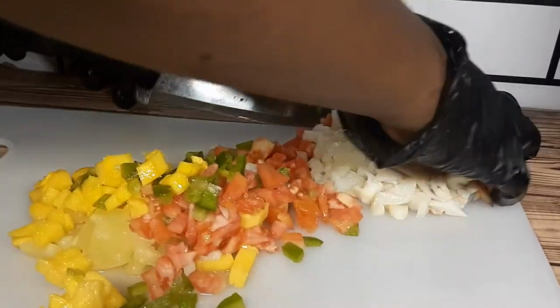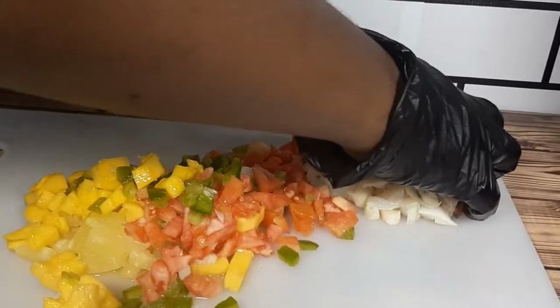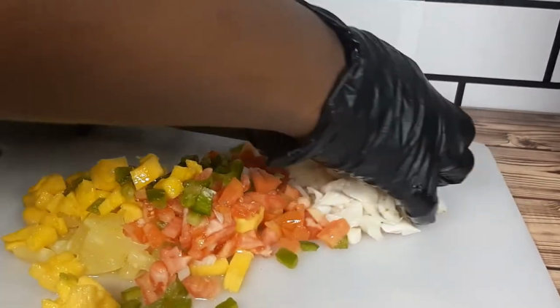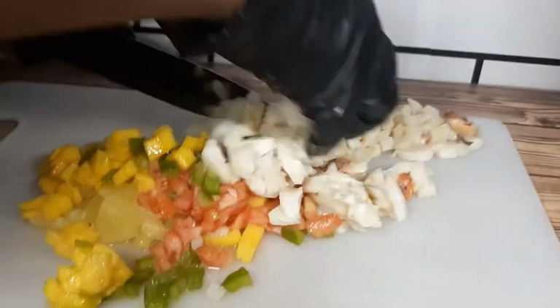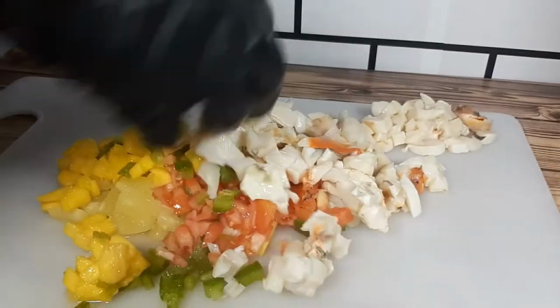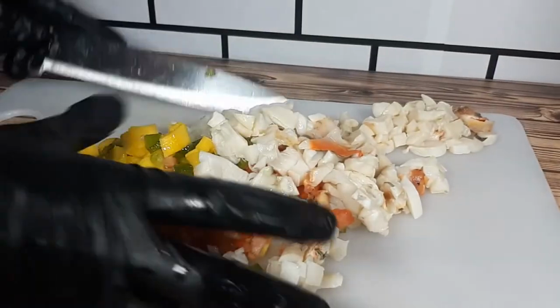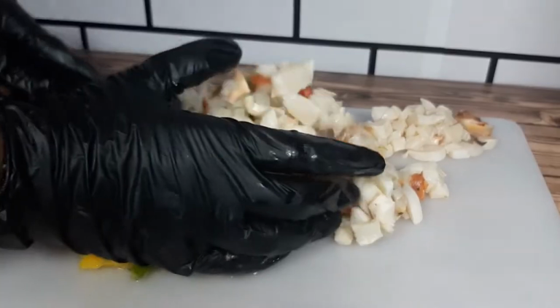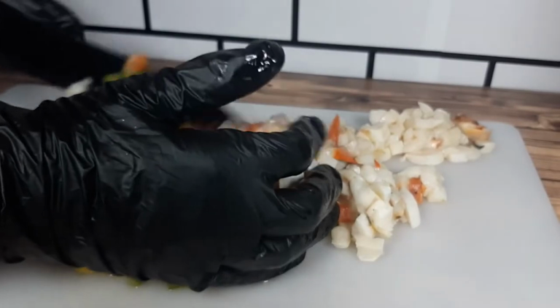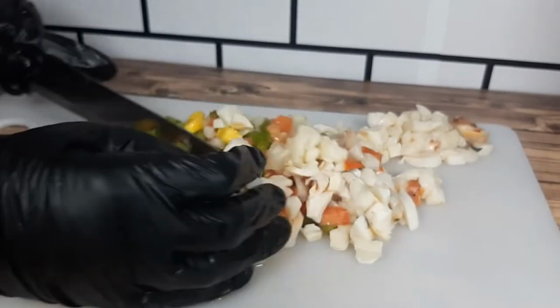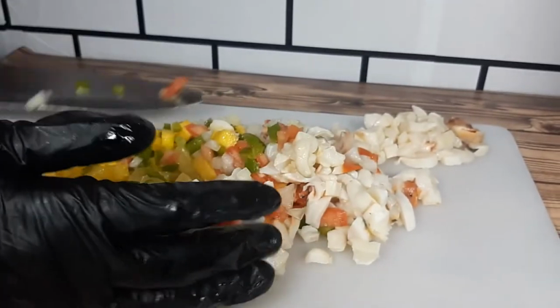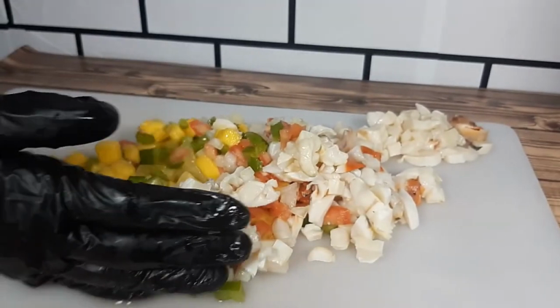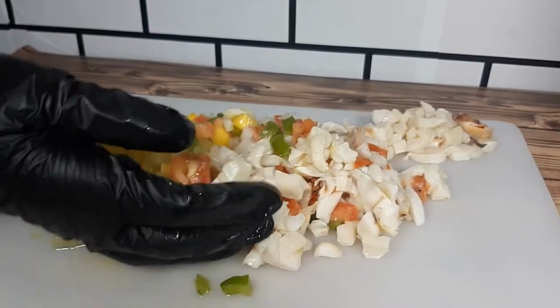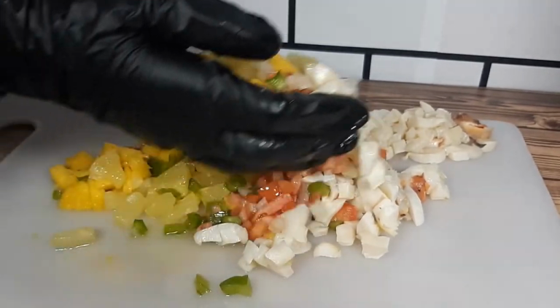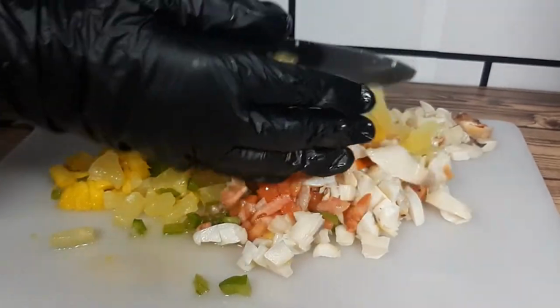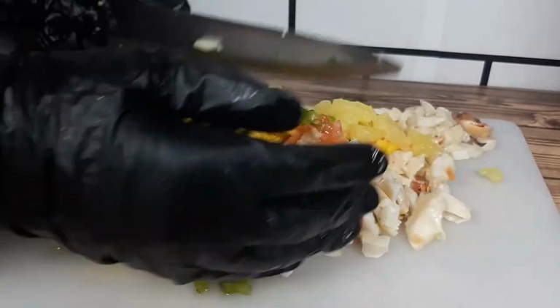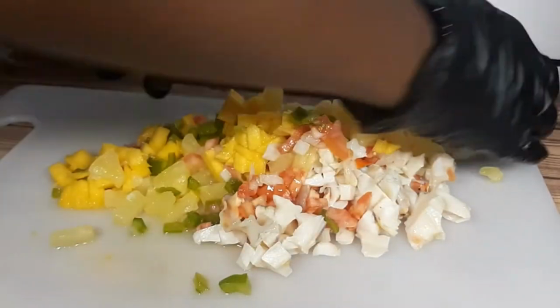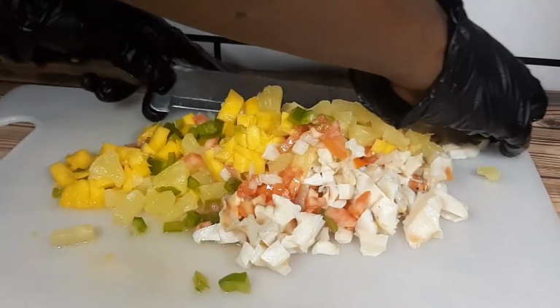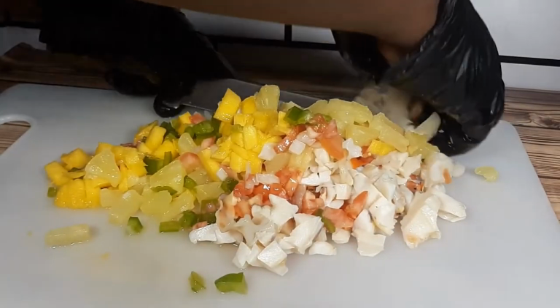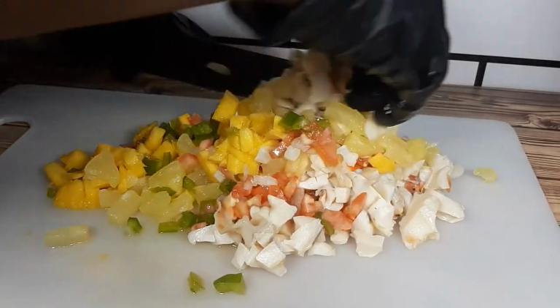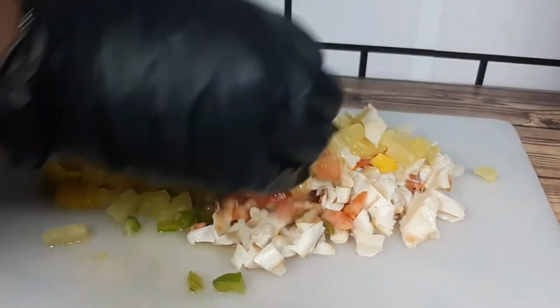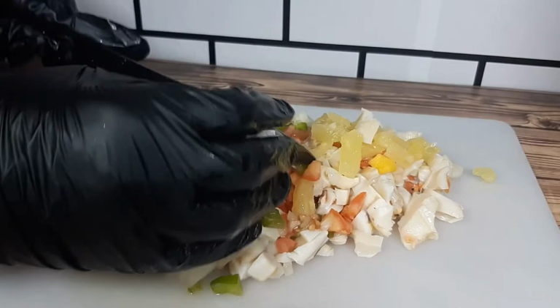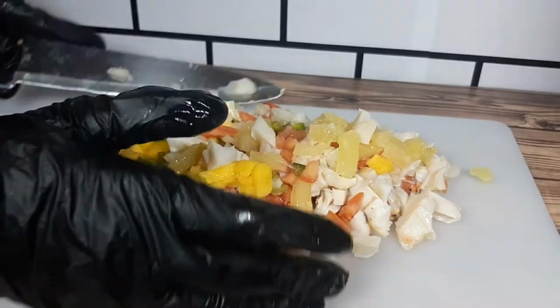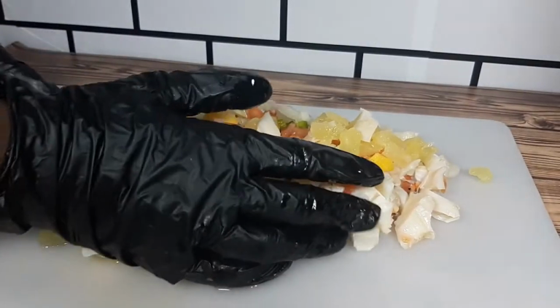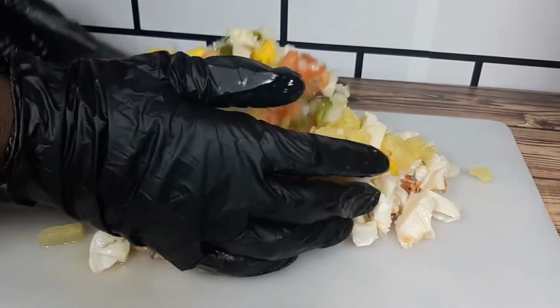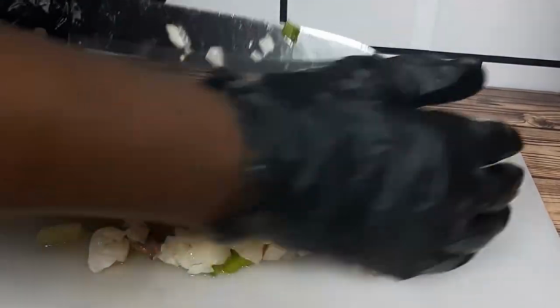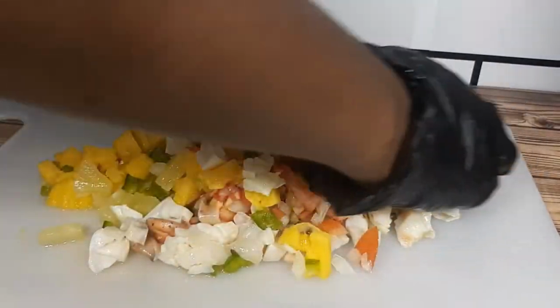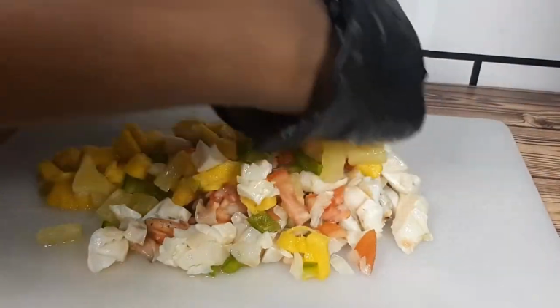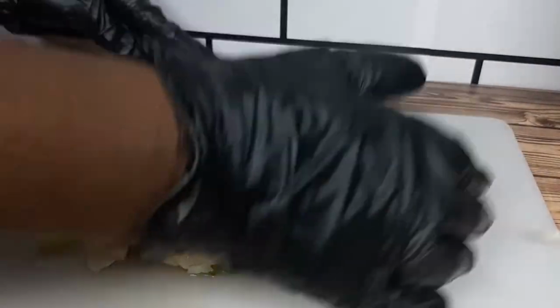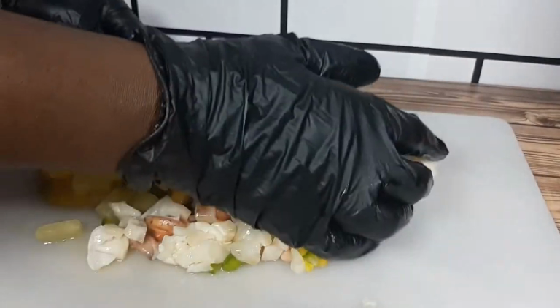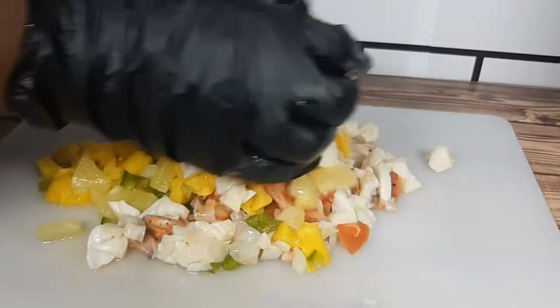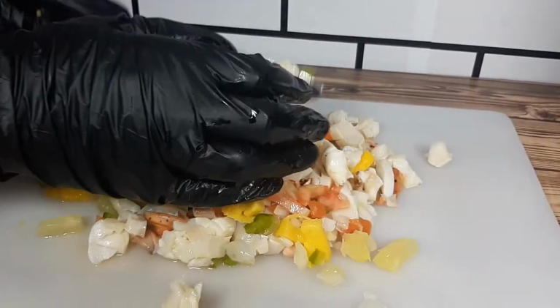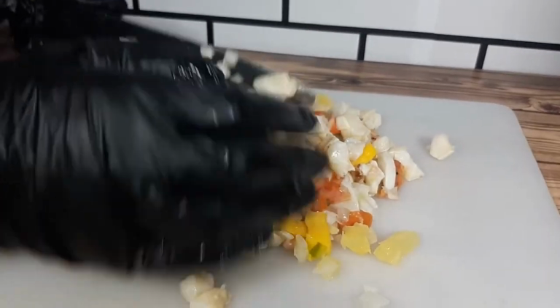Mix it all together. And you can decide the amount of hot pepper you want to add. For me, I am not a big fan of hot pepper, but it's optional.